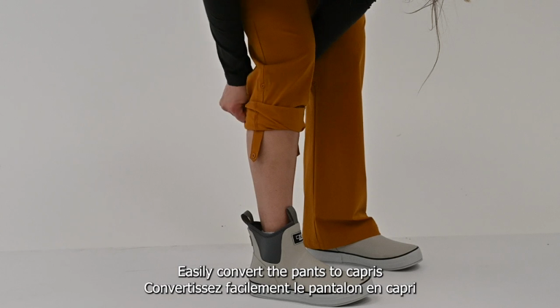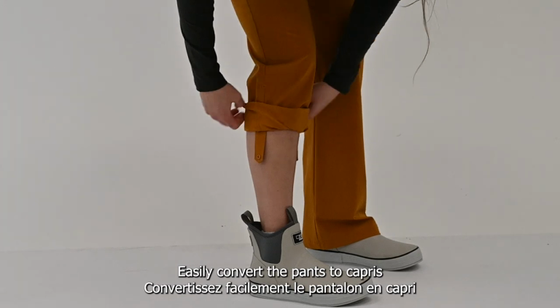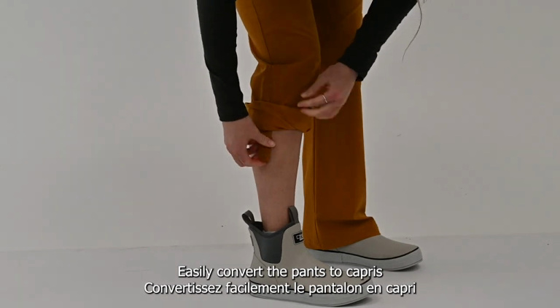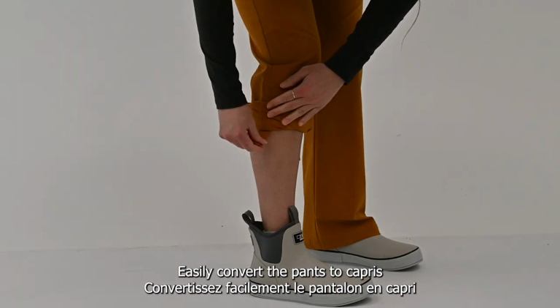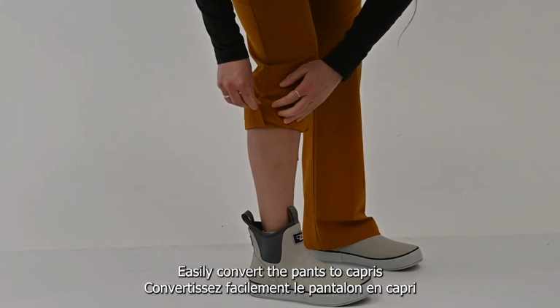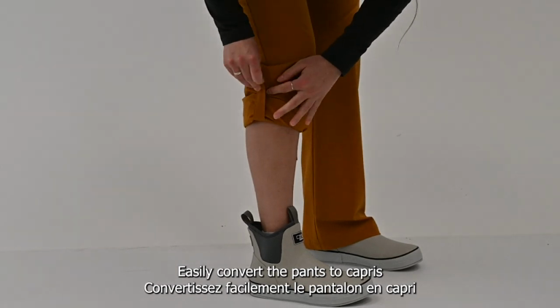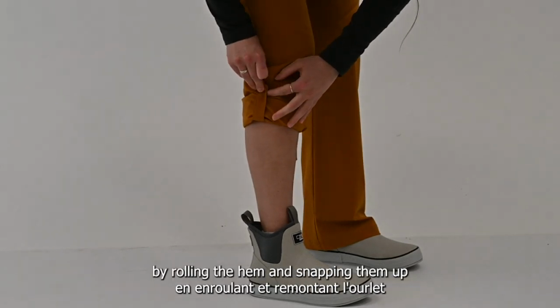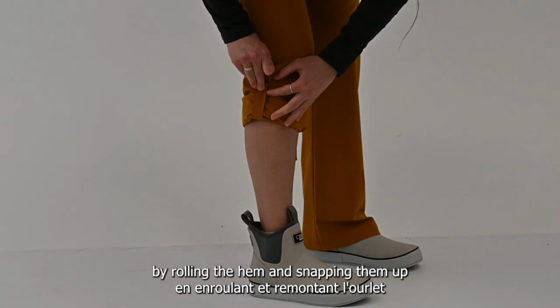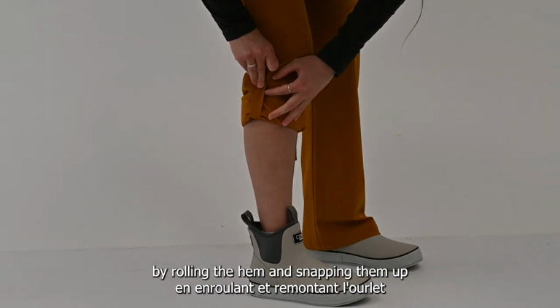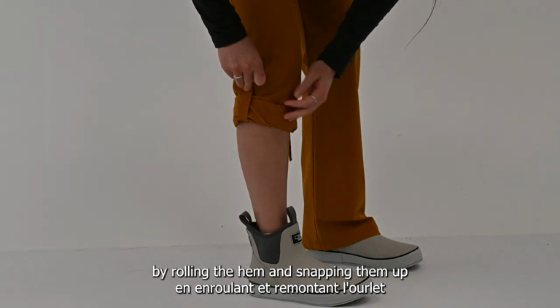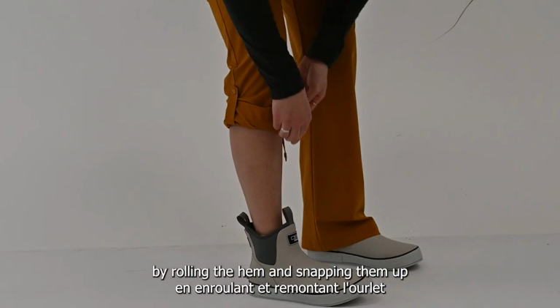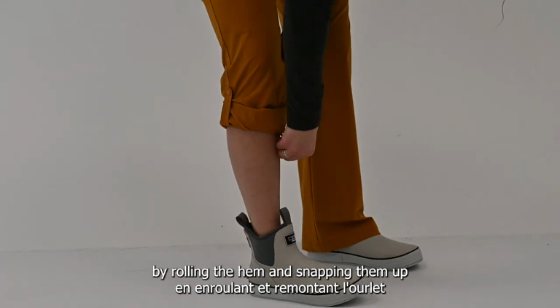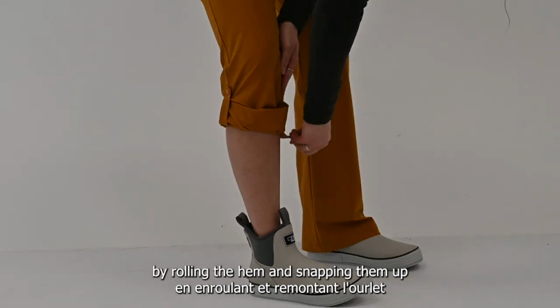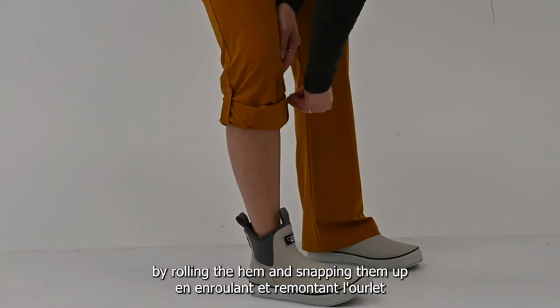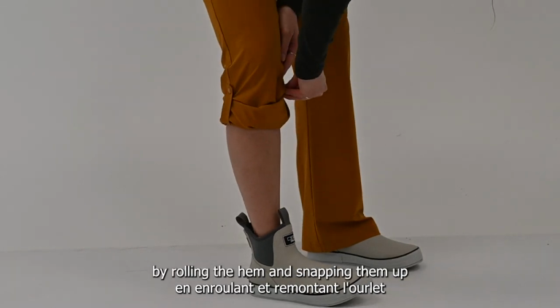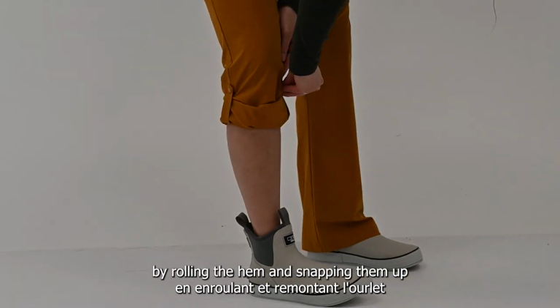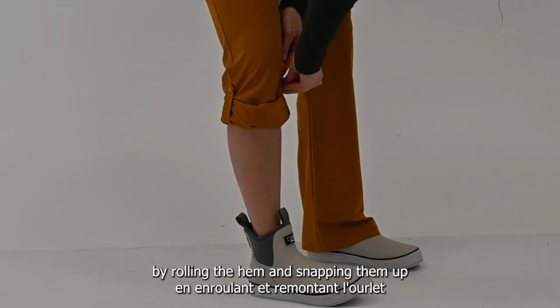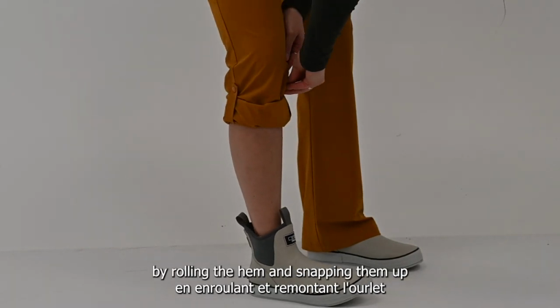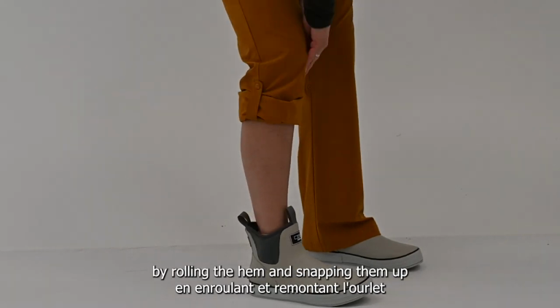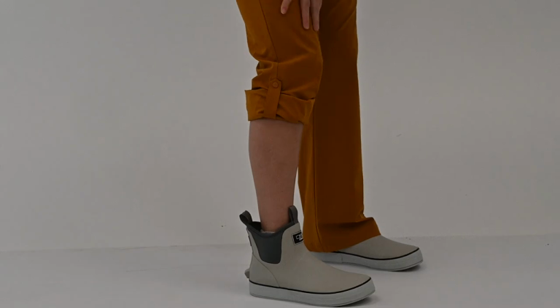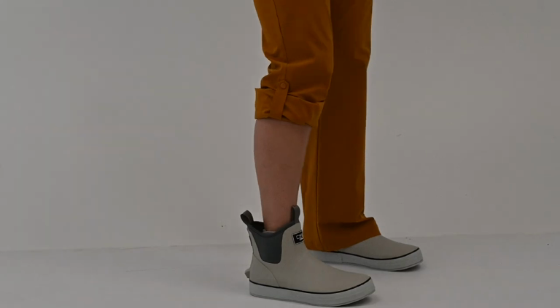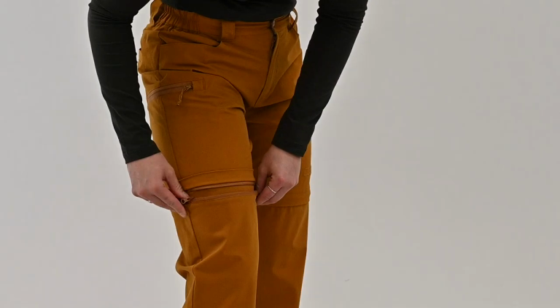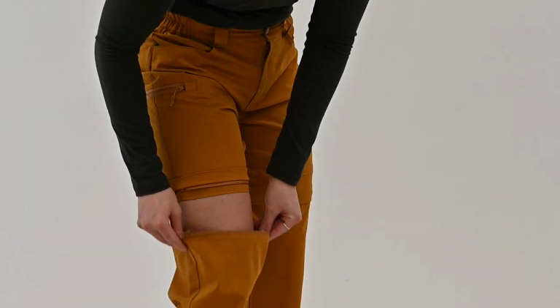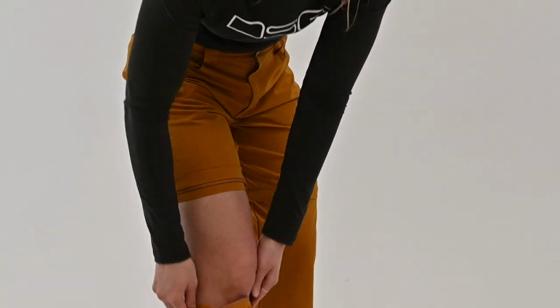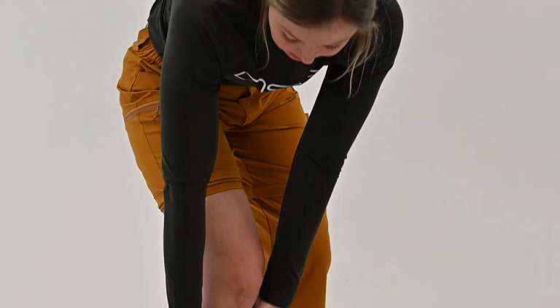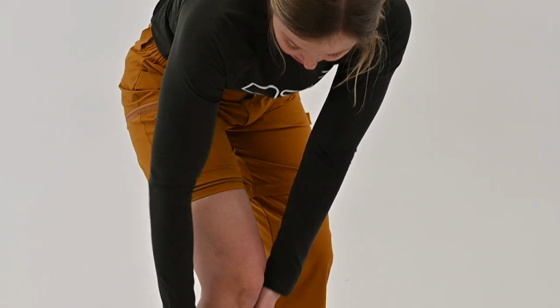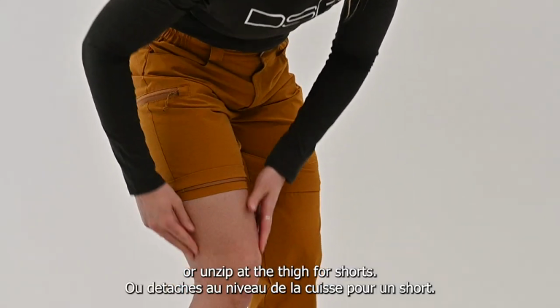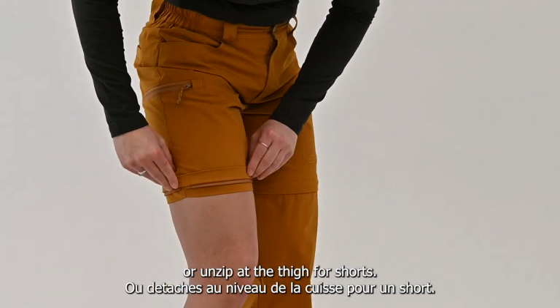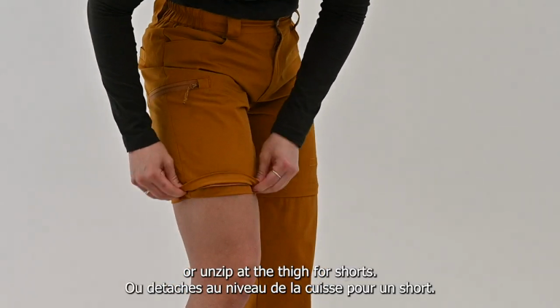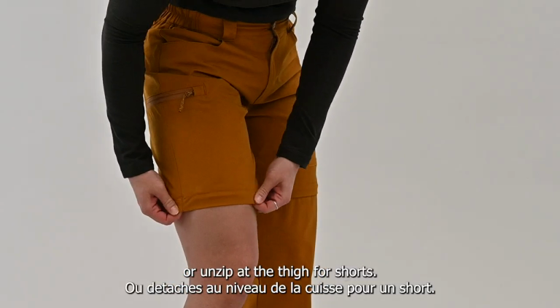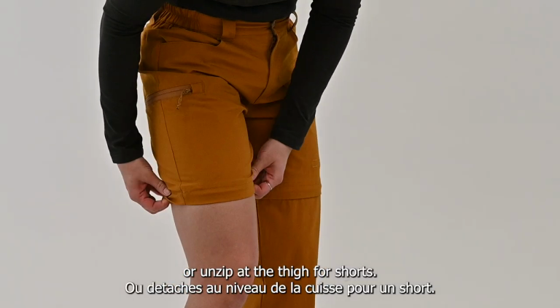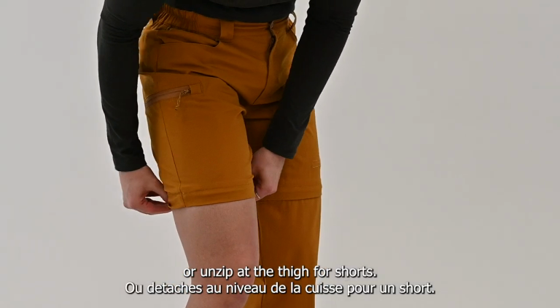Easily convert the pants to capris by rolling the hem and snapping them up, or unzip at the thigh for shorts.